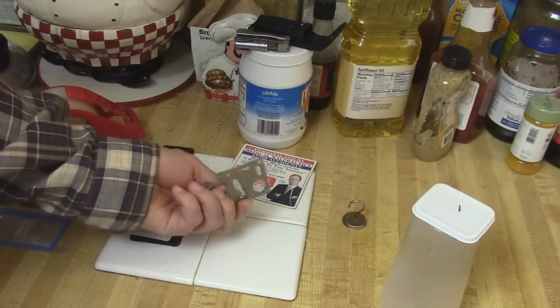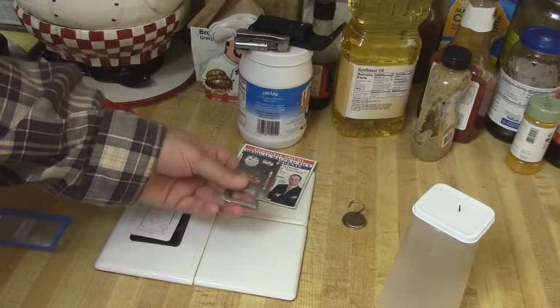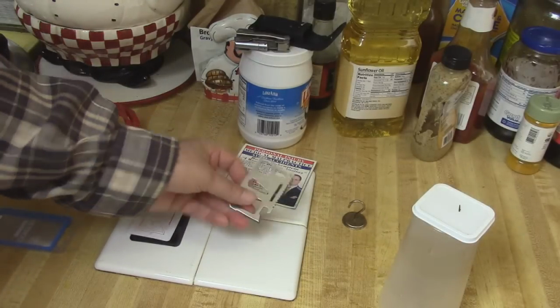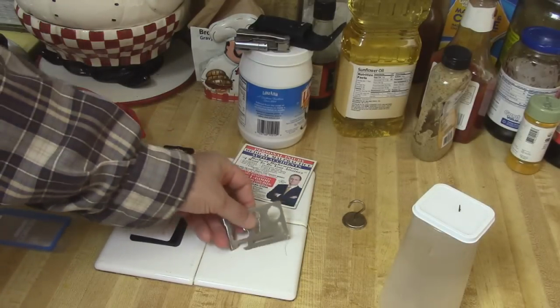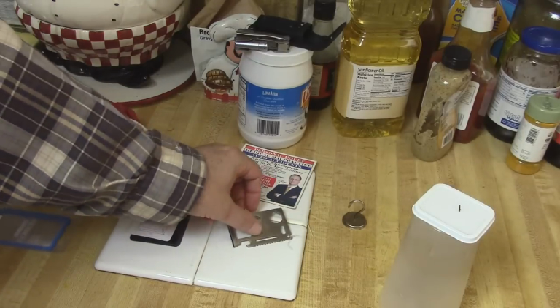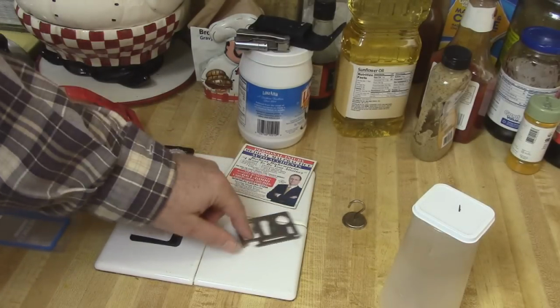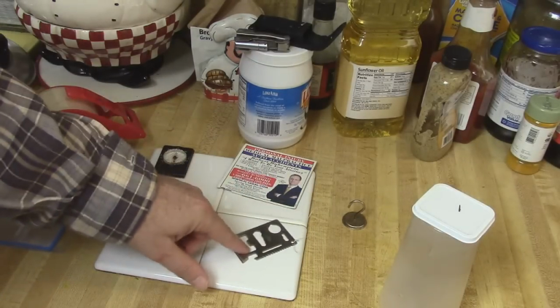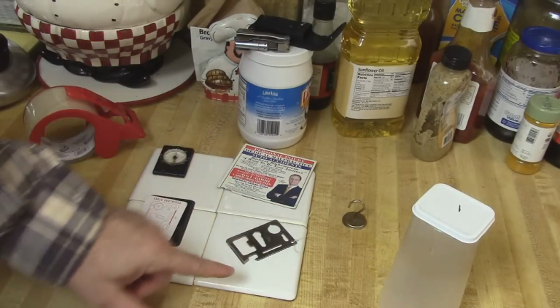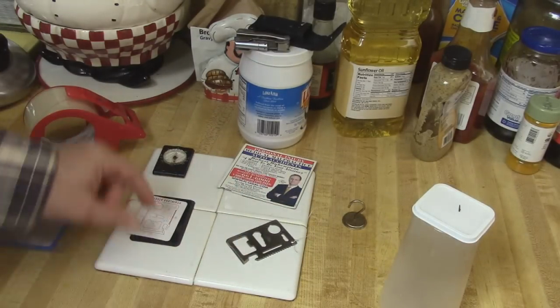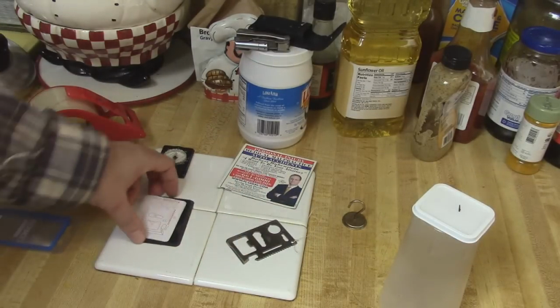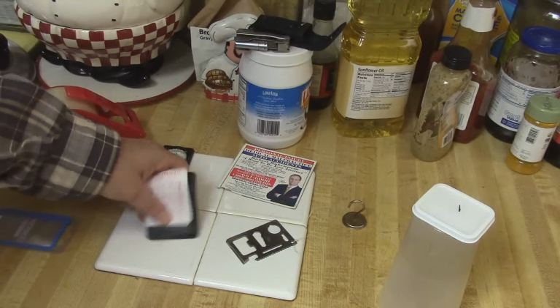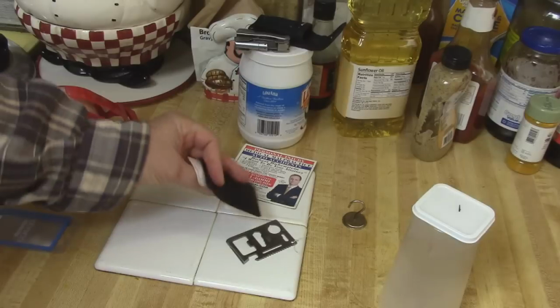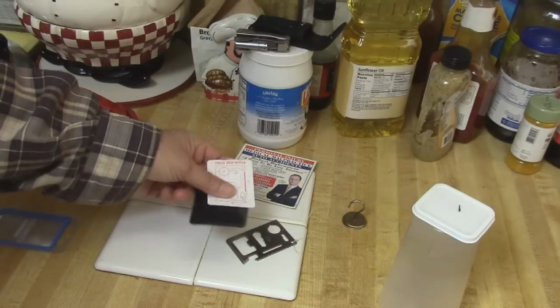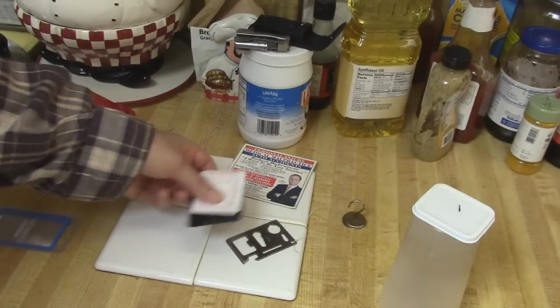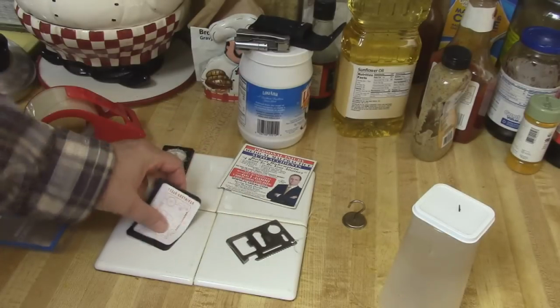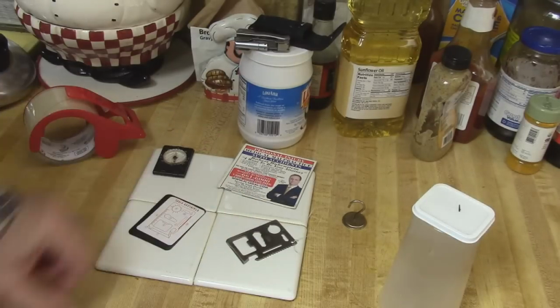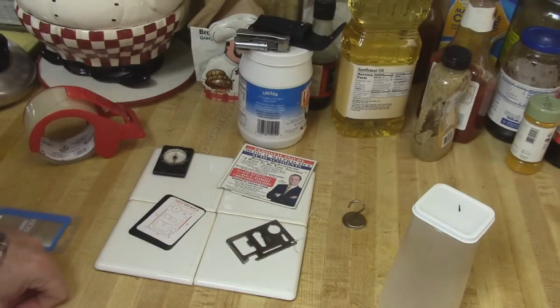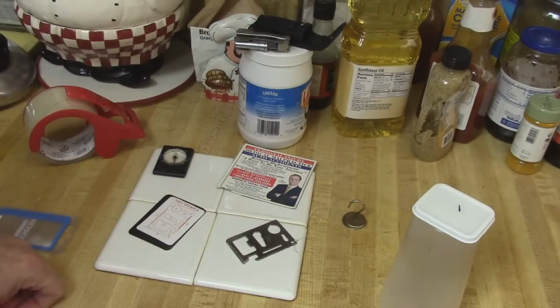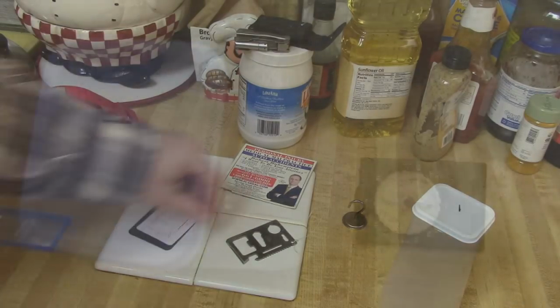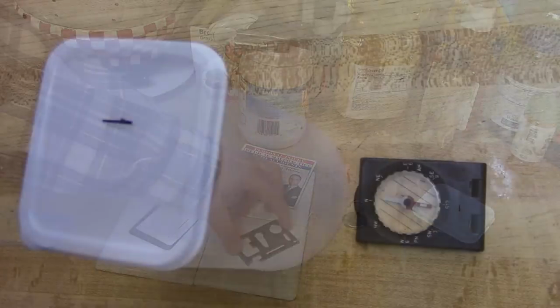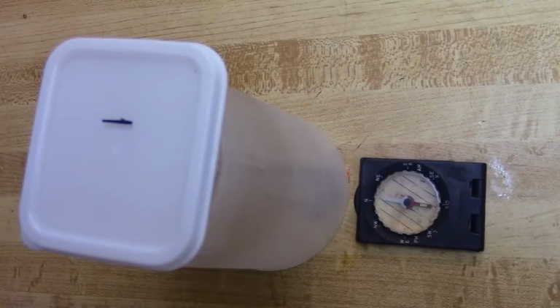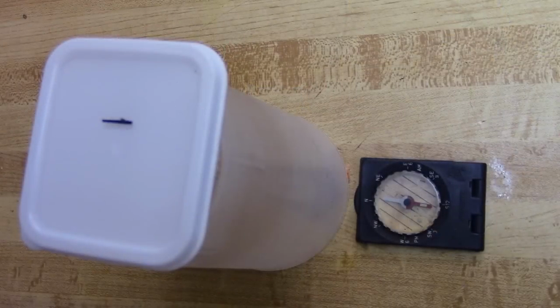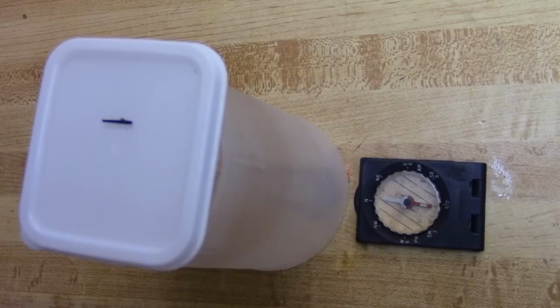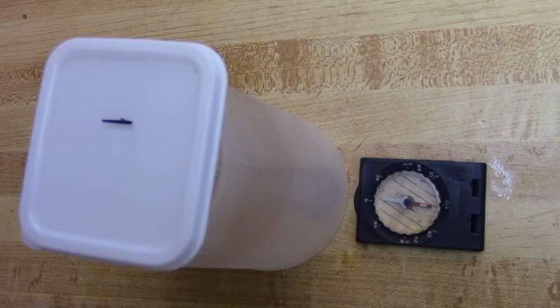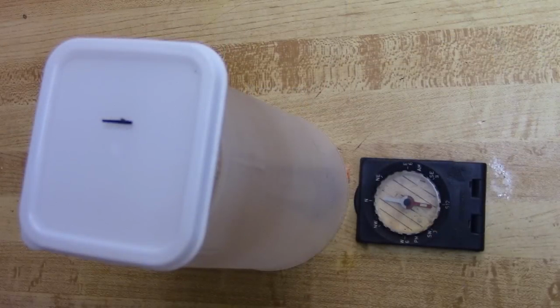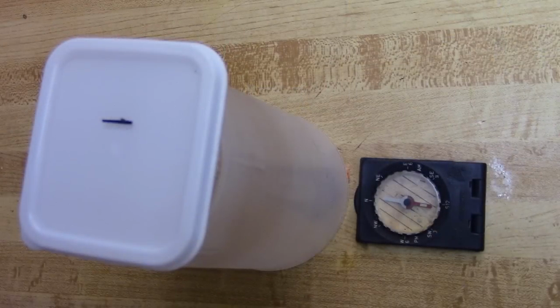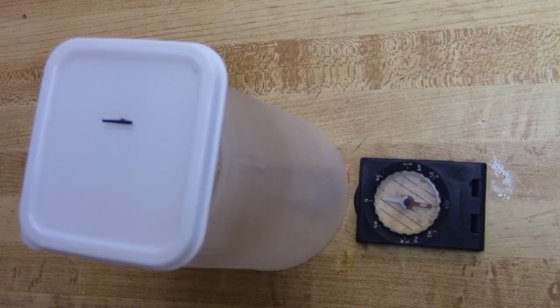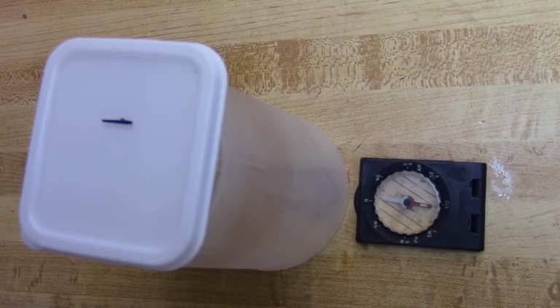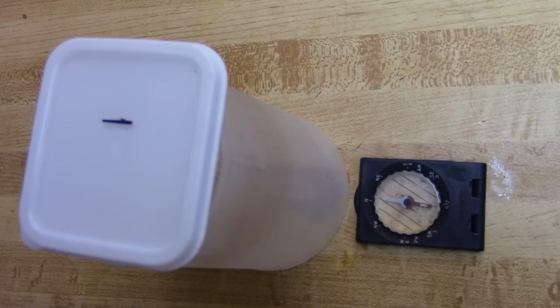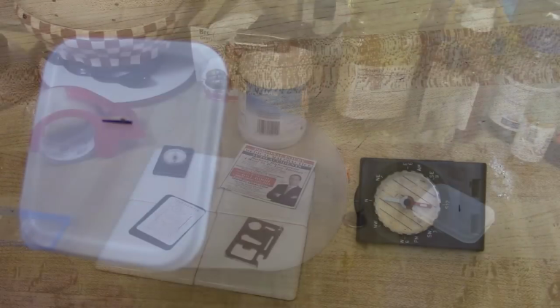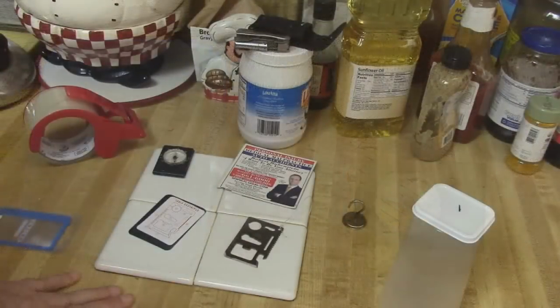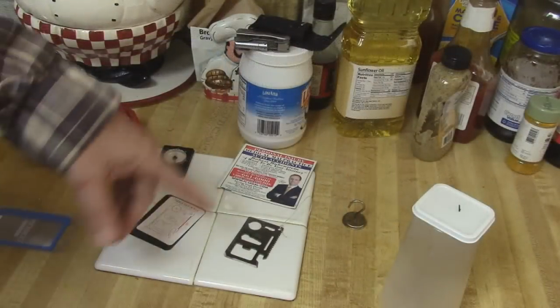It looks like you can use it as a compass now — I thought it was pretty cool and wanted to share it with you guys. And don't forget: with a refrigerator magnet and some water, you can make your own compass. Take care guys.